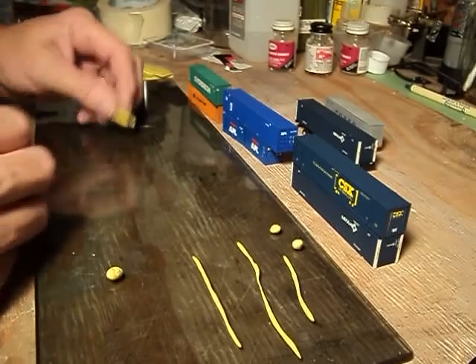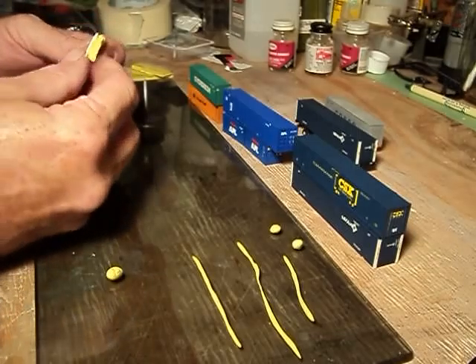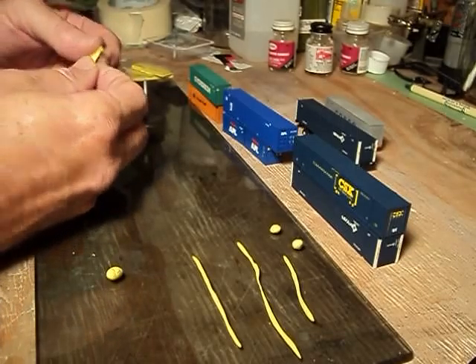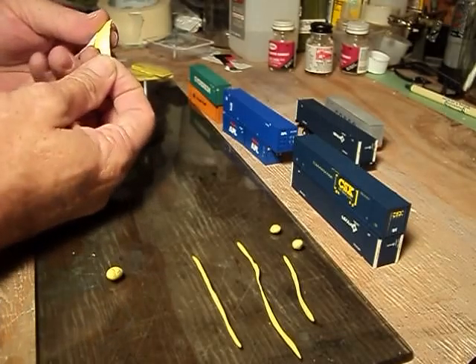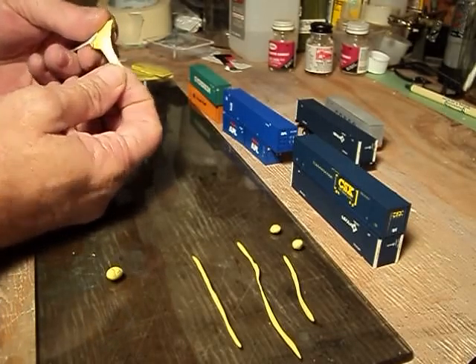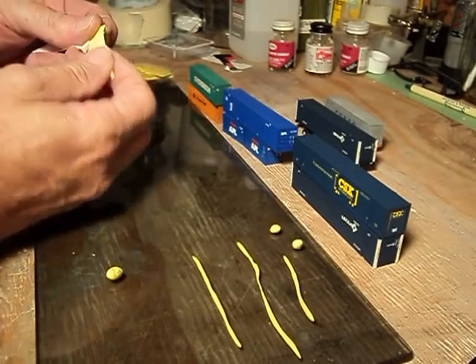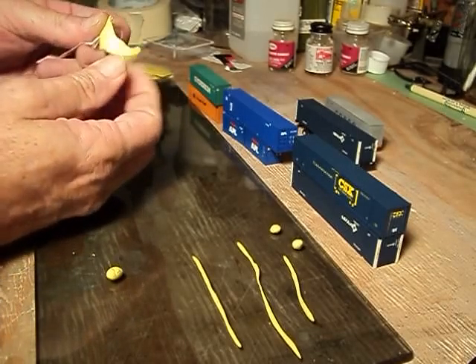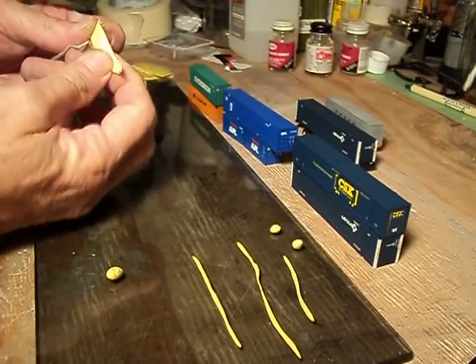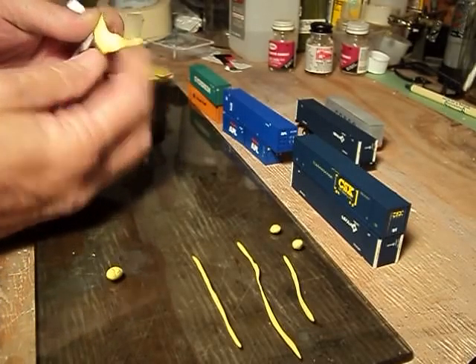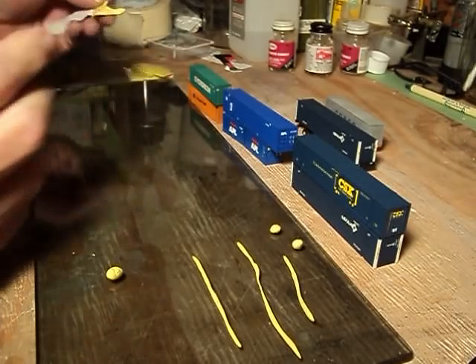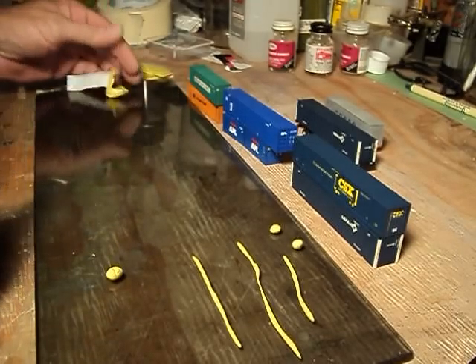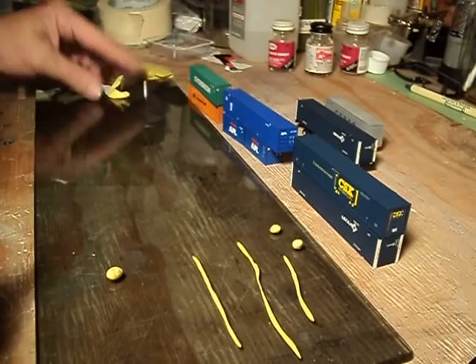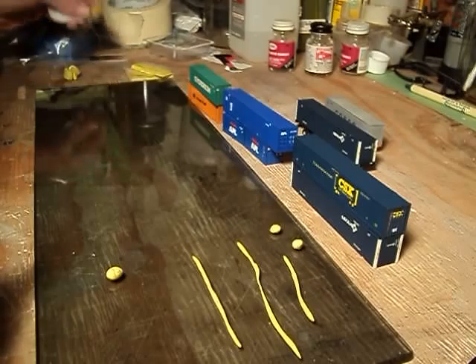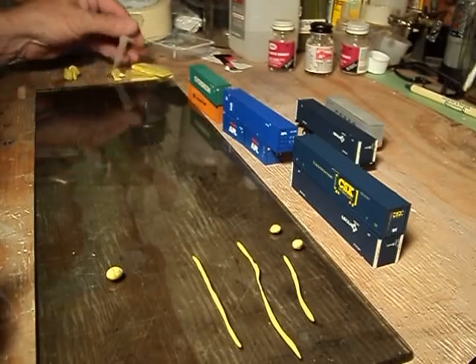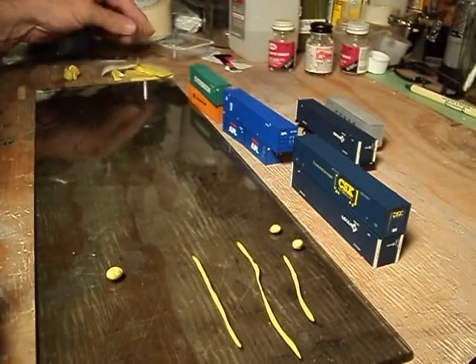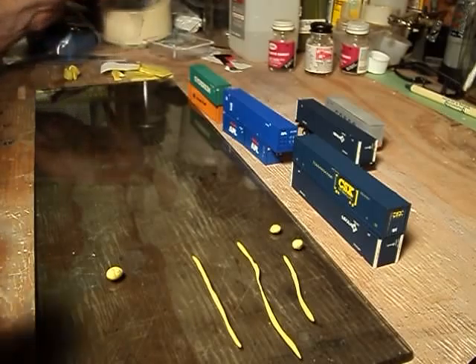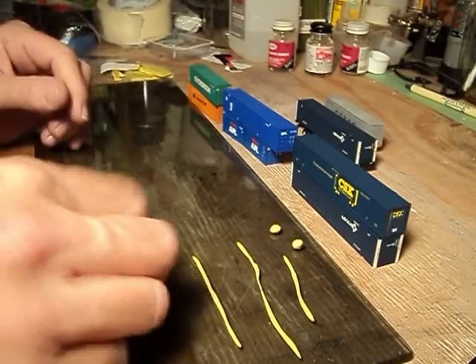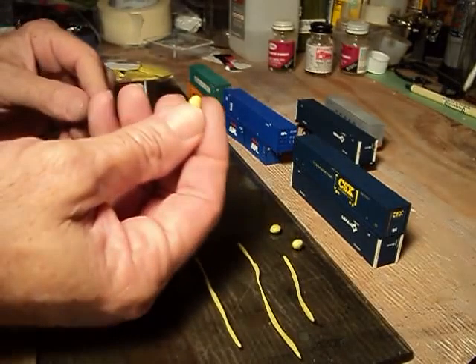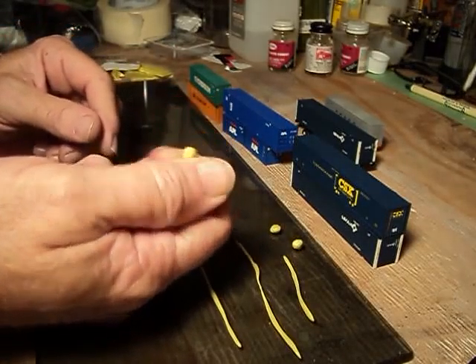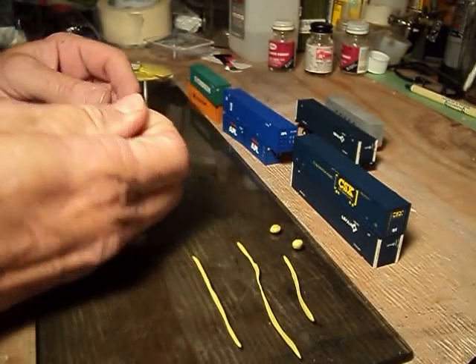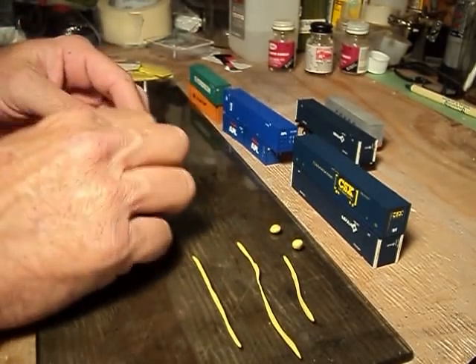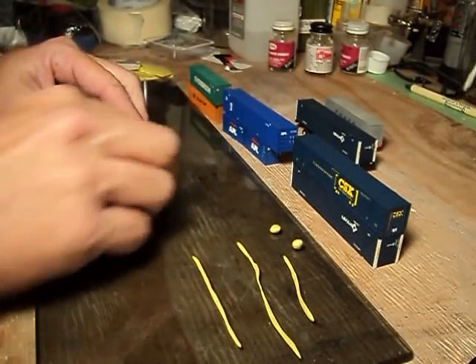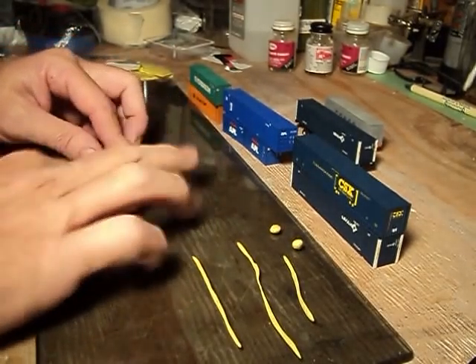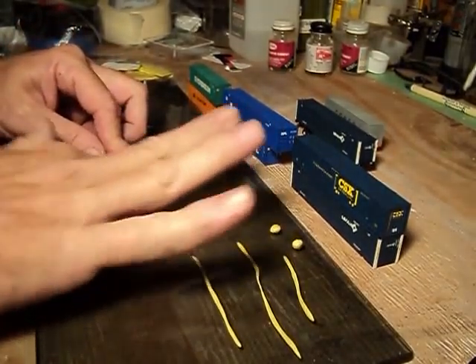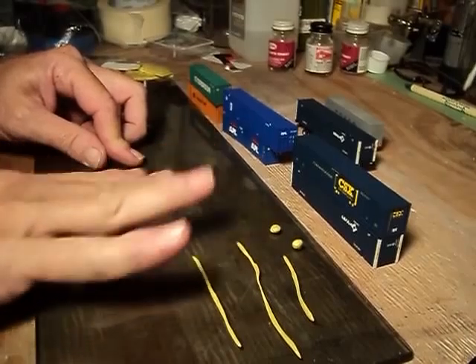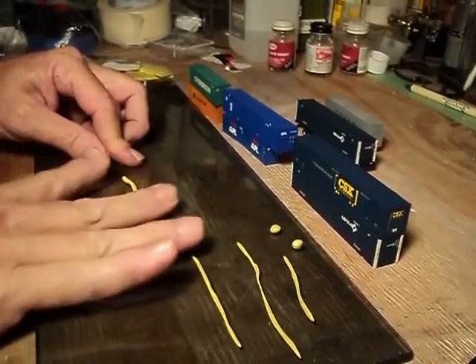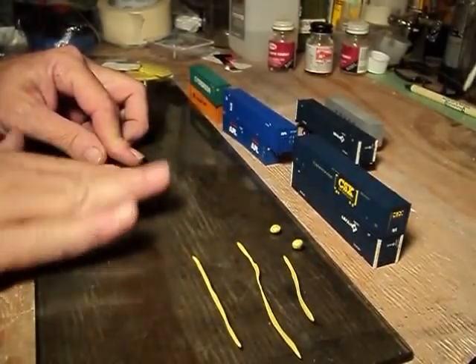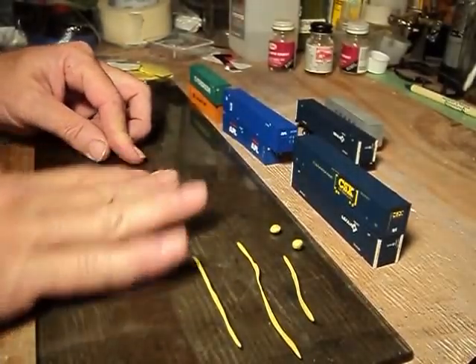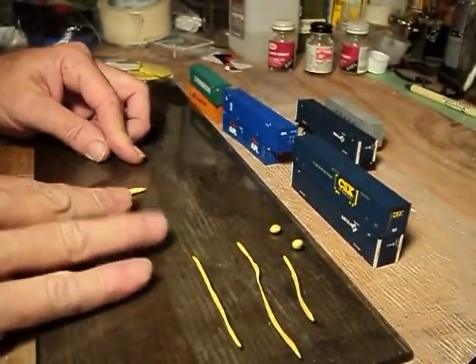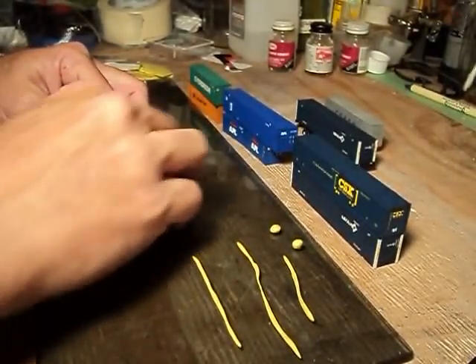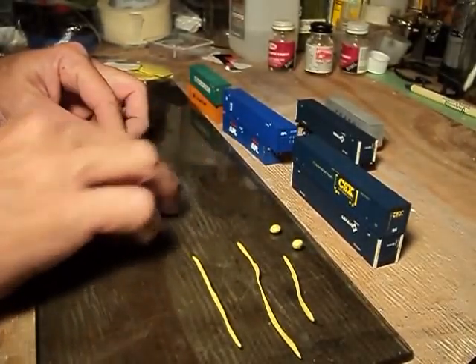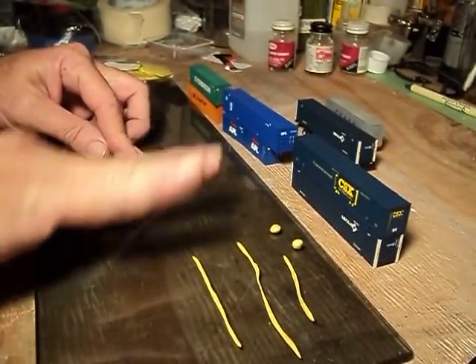What you do is you just pull off a bunch of it. It's very, very maneuverable. Set that off to the side, take it, roll it out. It's just like playing with clay.